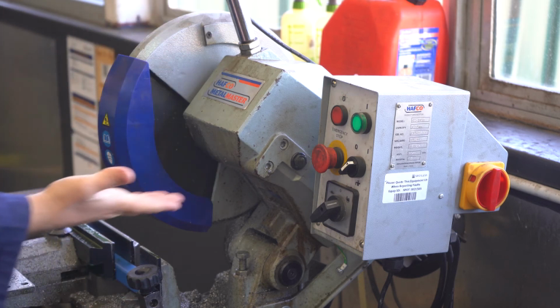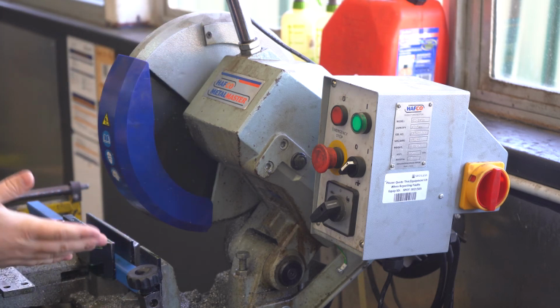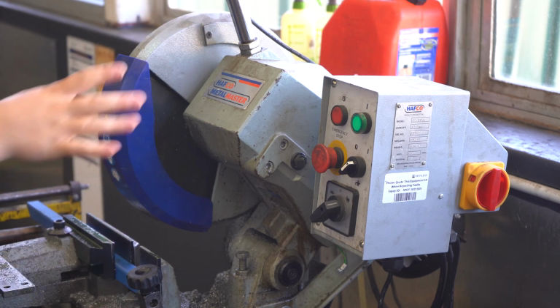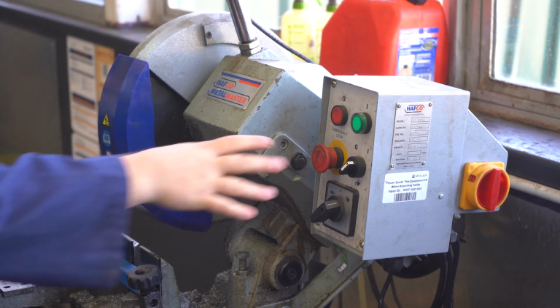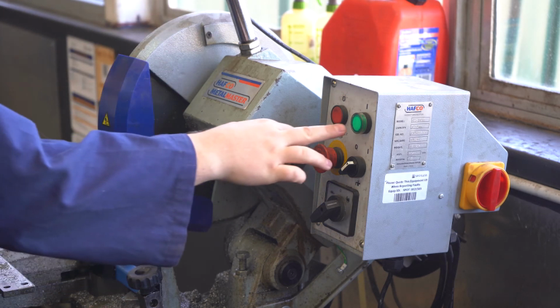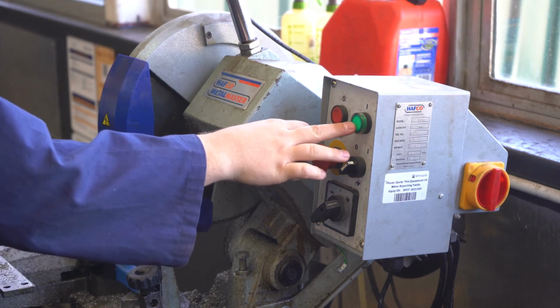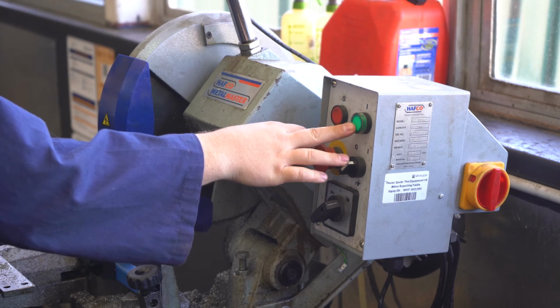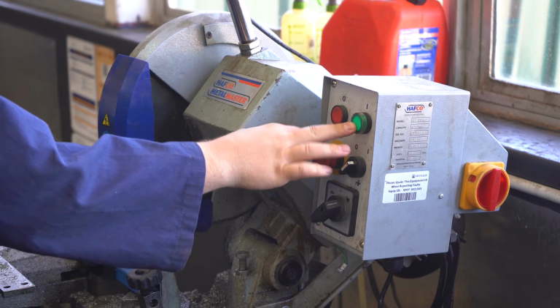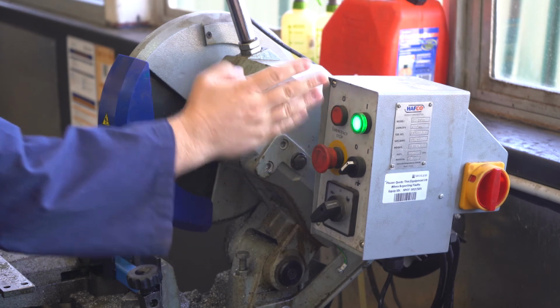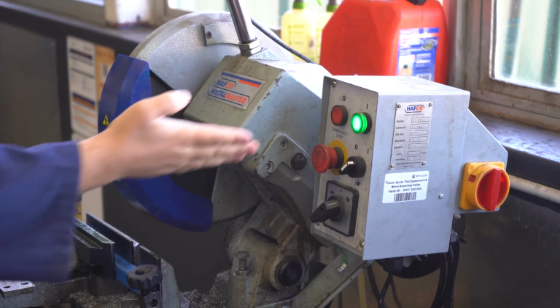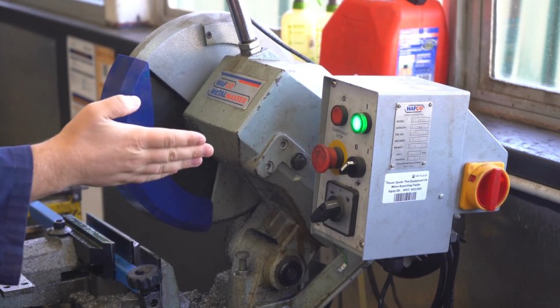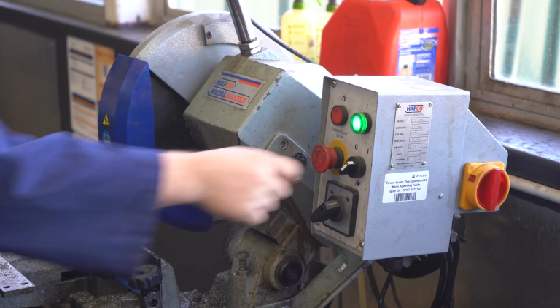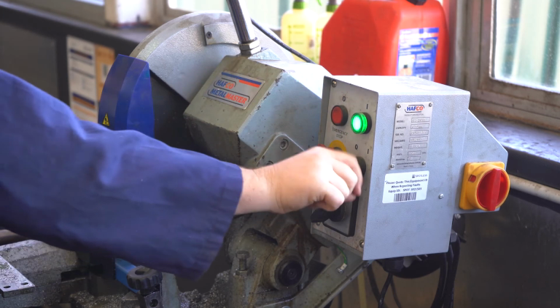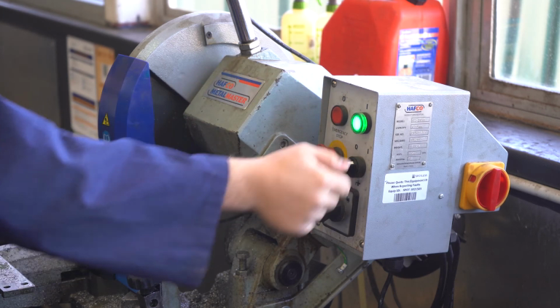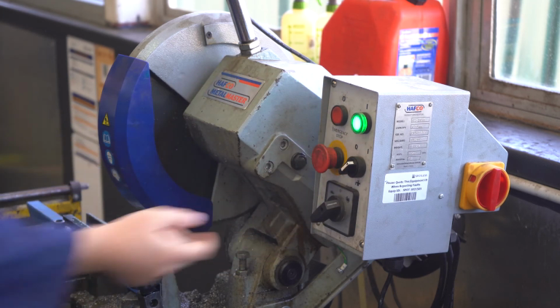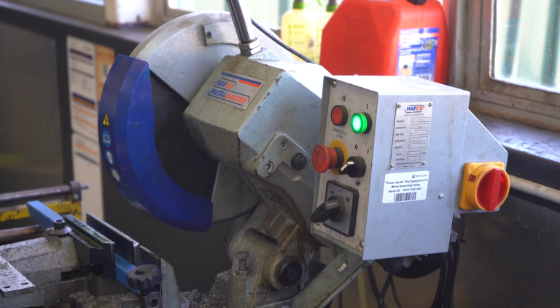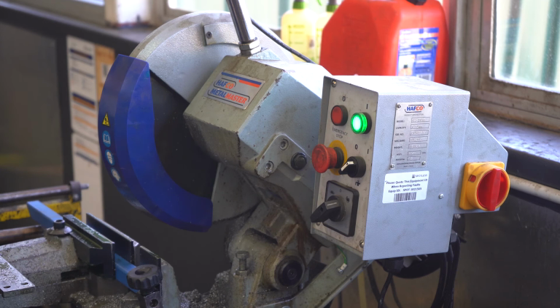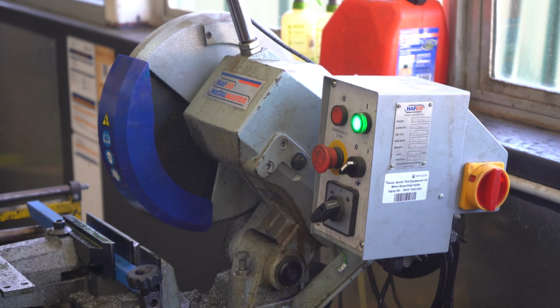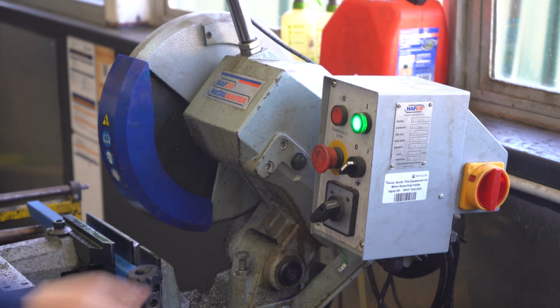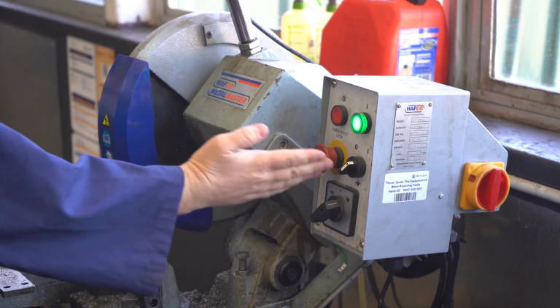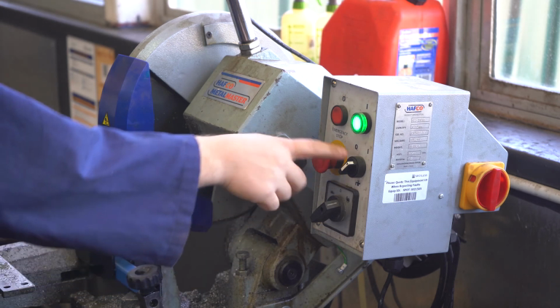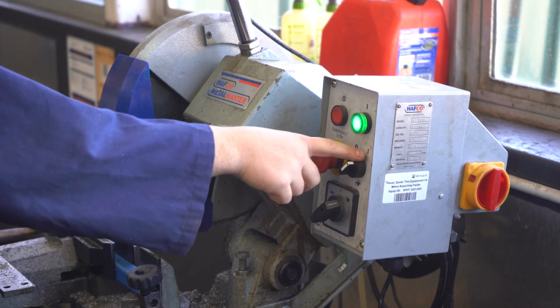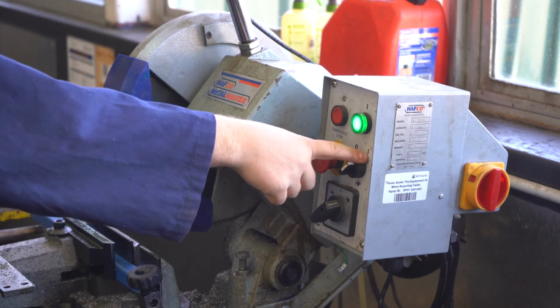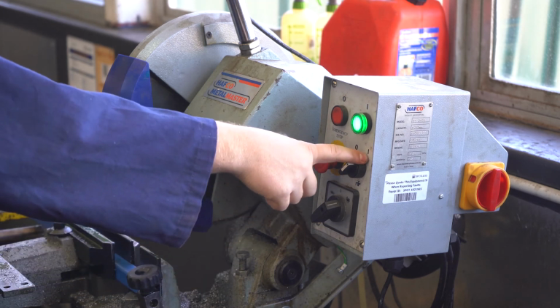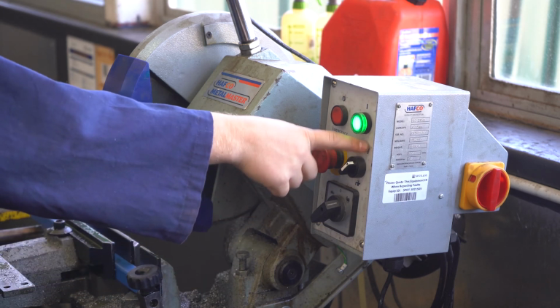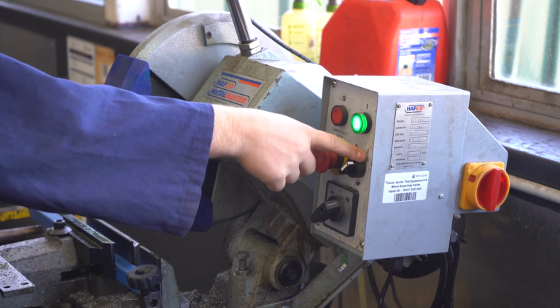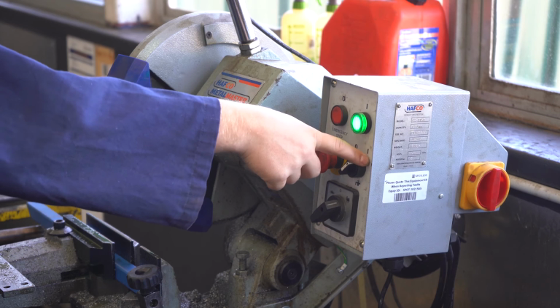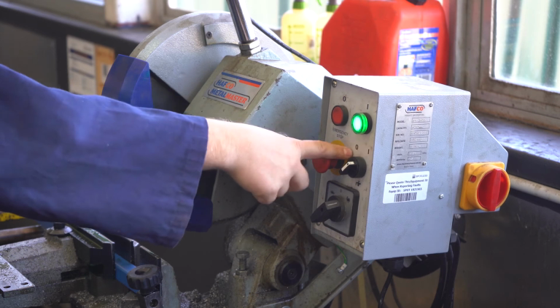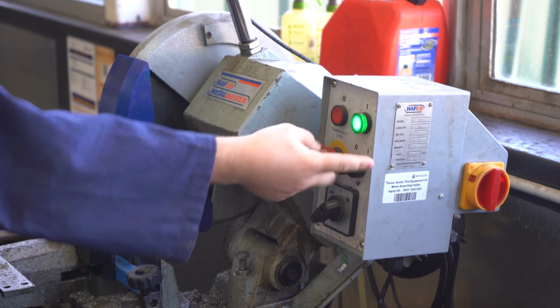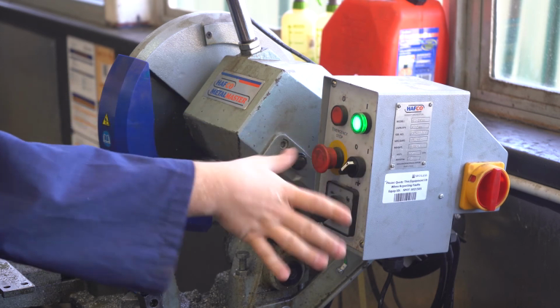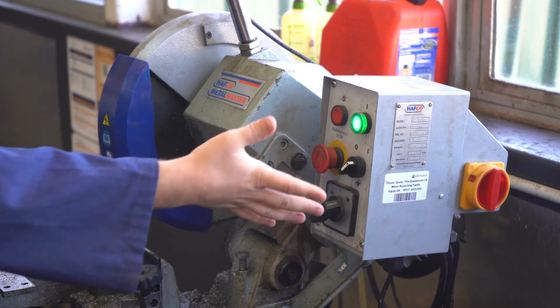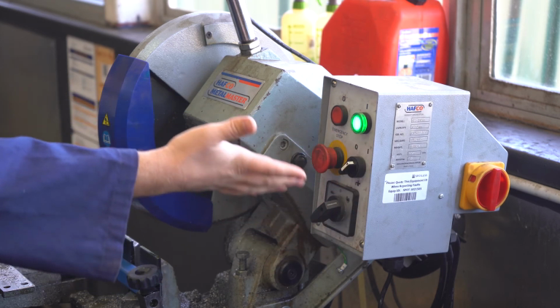So this panel is on the wall. You'll notice there are no lights on, so we need to push the green button first and our light will come on. This switch here determines whether or not we have coolant coming out — we always want that in the on position, which is the 'I' not the 'O'.